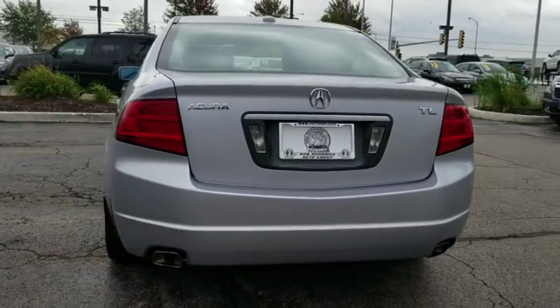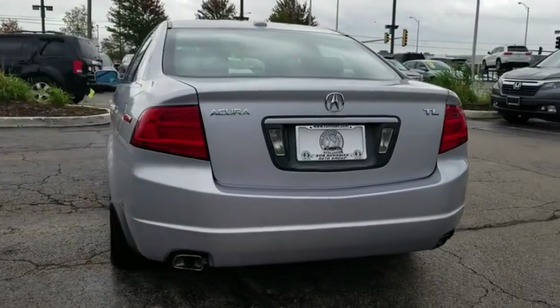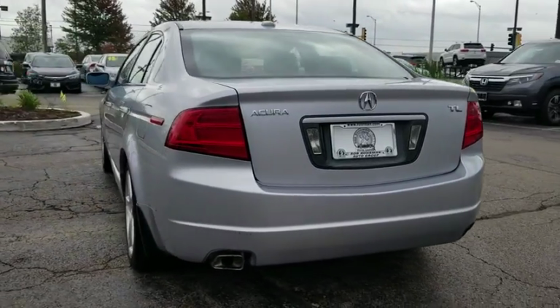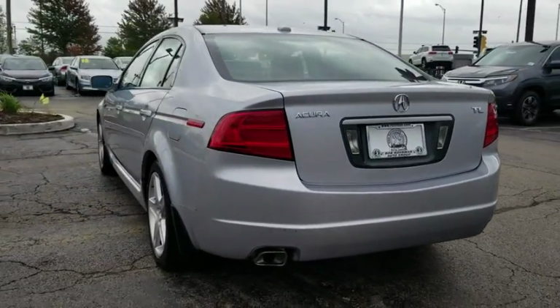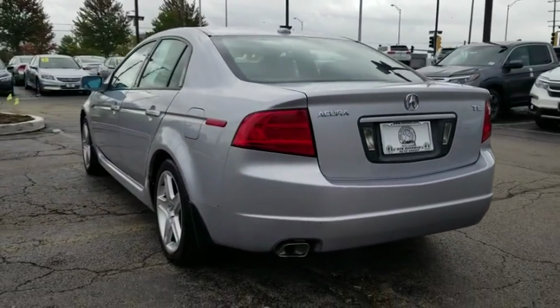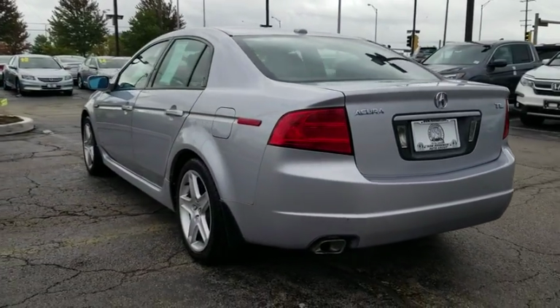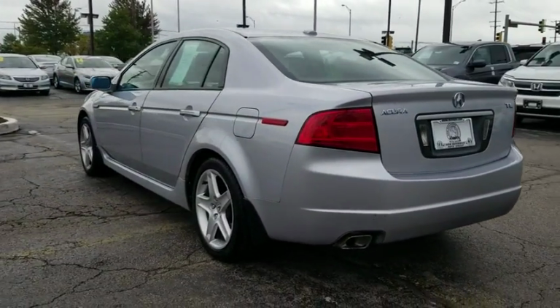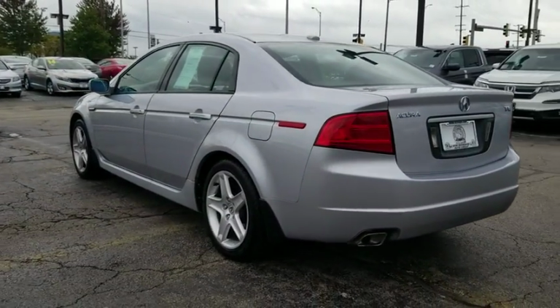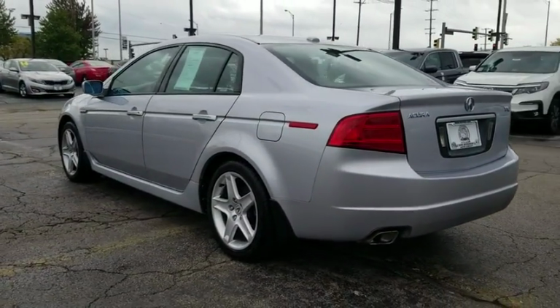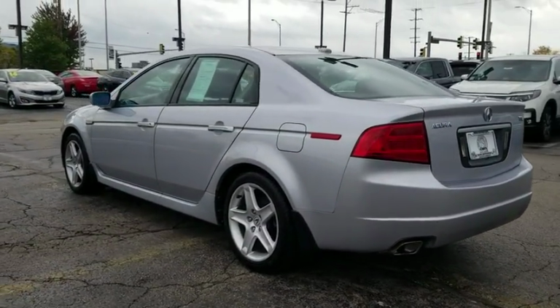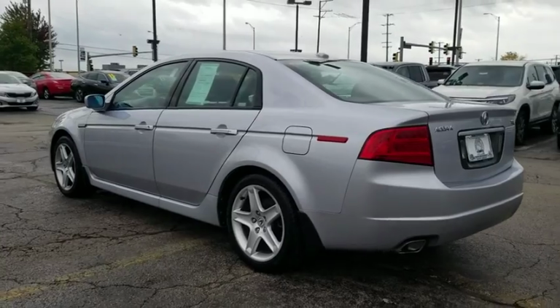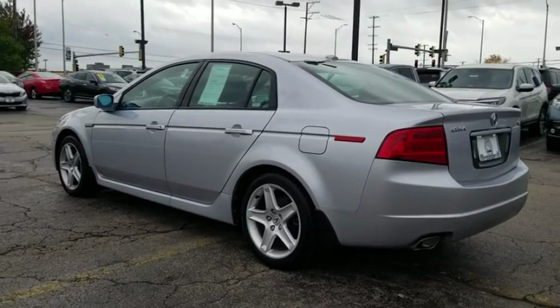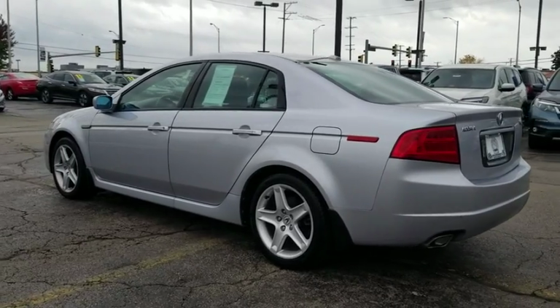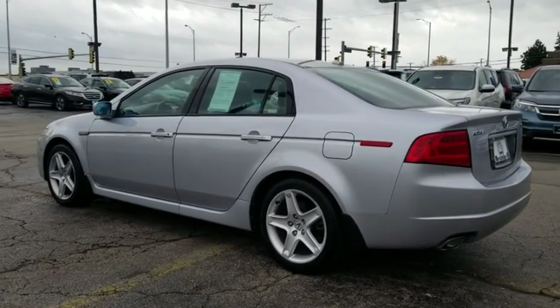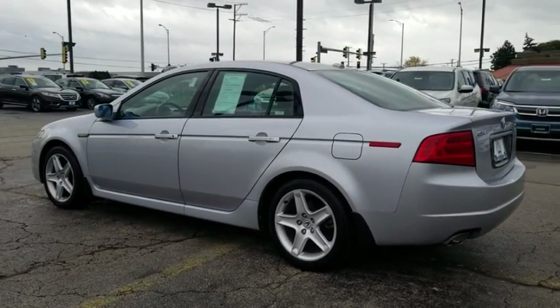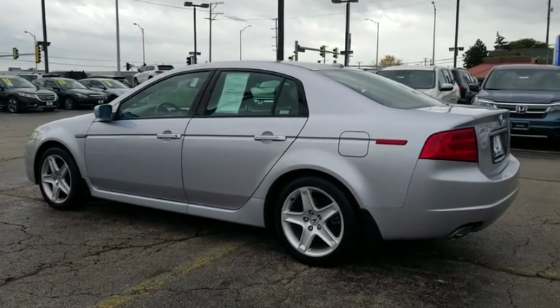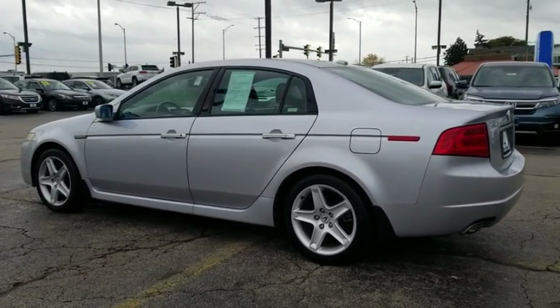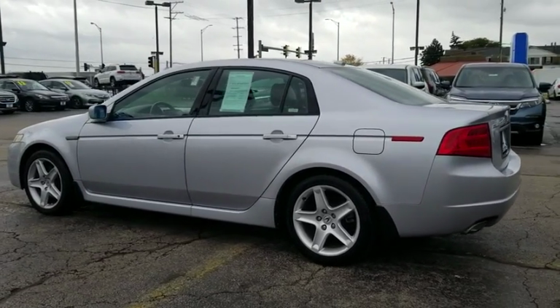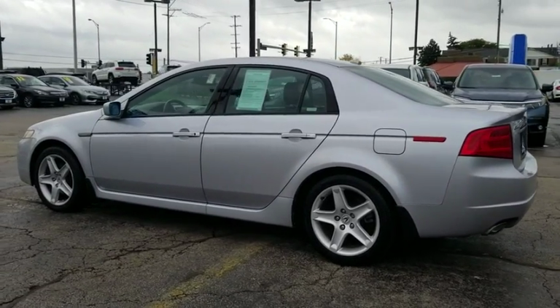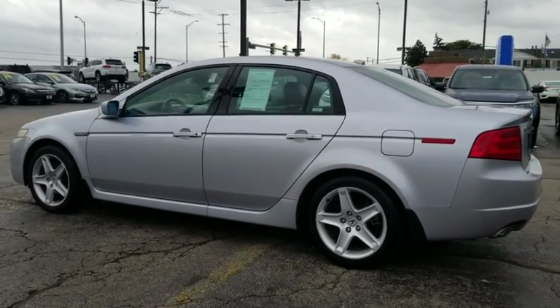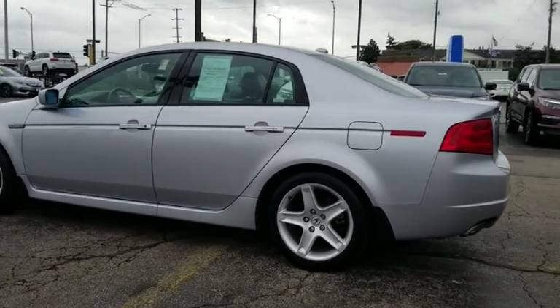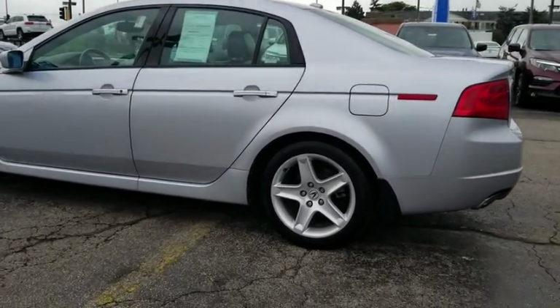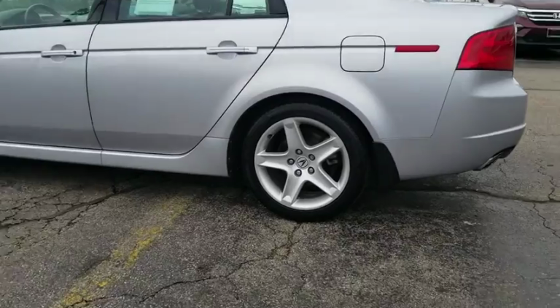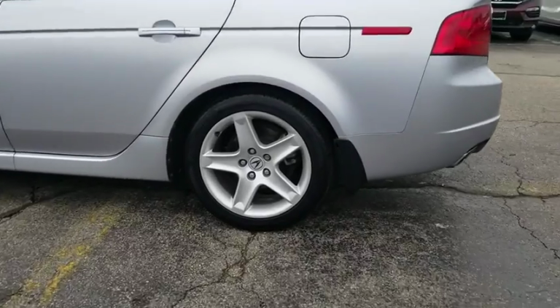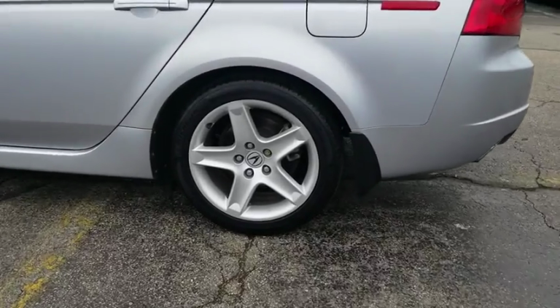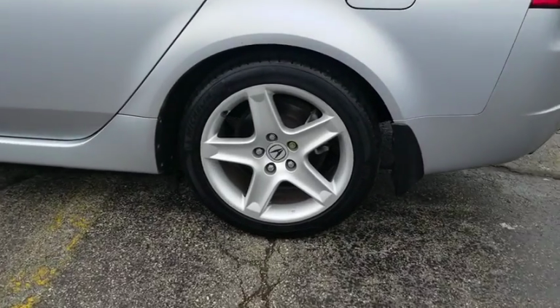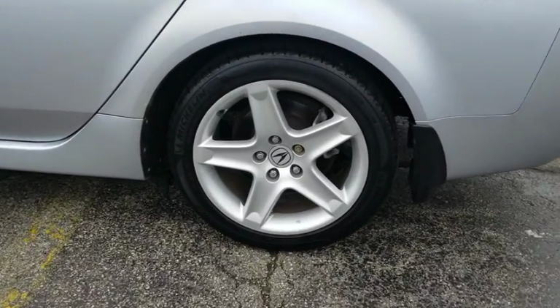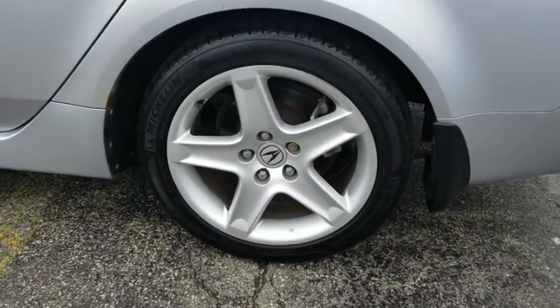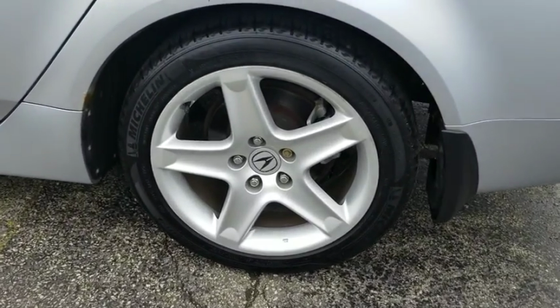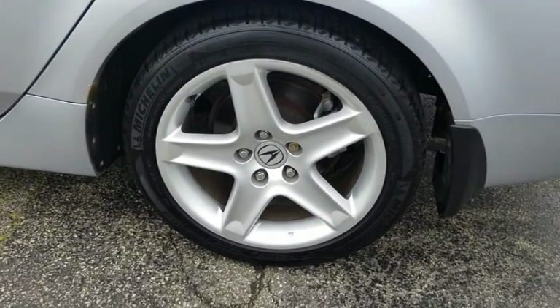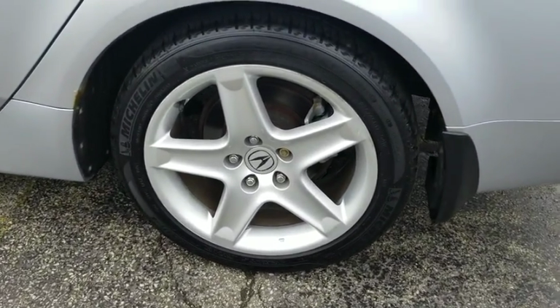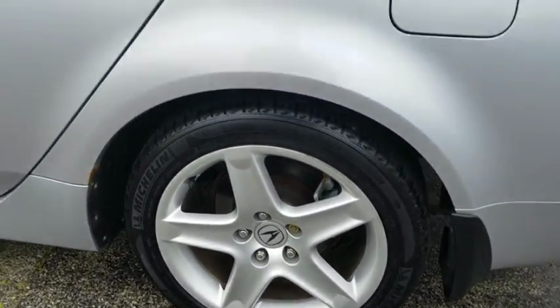Power passenger seat, traction control, Bluetooth wireless data hands-free phone, leather-wrapped steering wheel, dual airbags, alloy wheels, power steering, four-wheel disc brakes, eight speakers, center armrest.